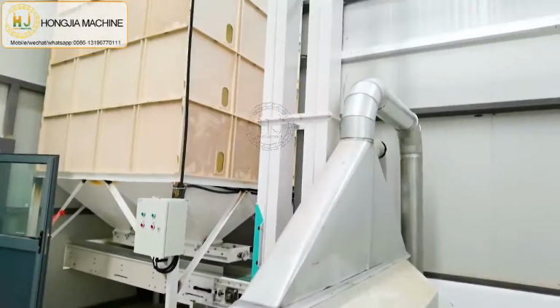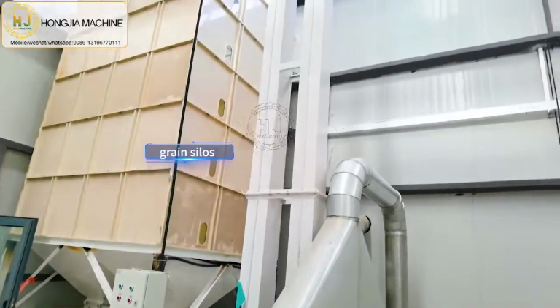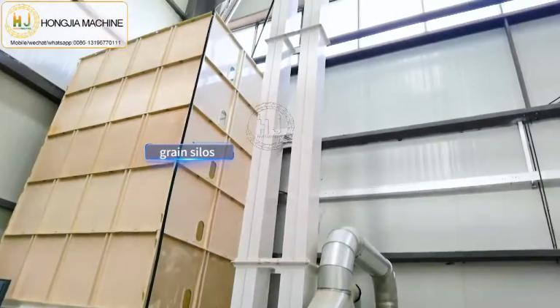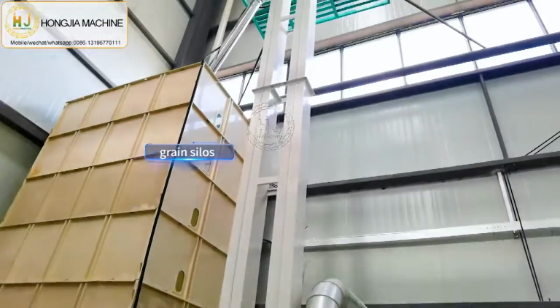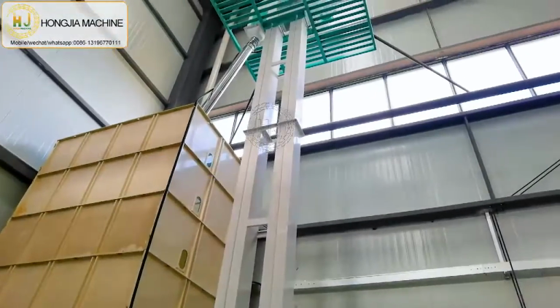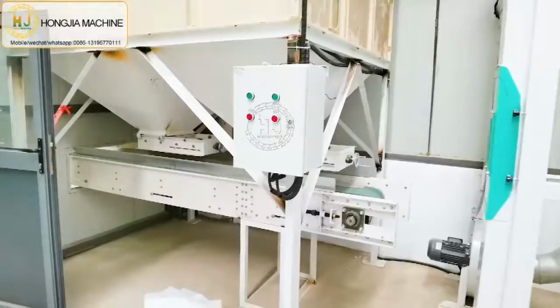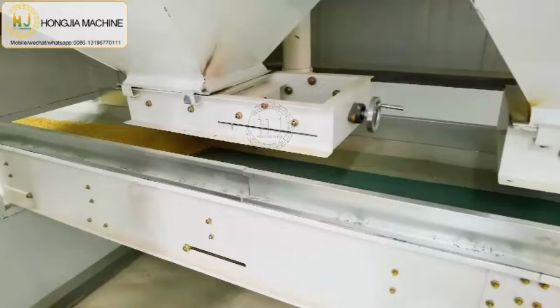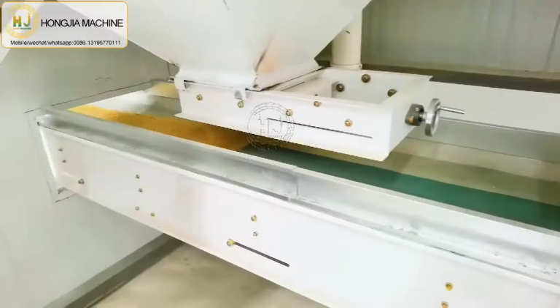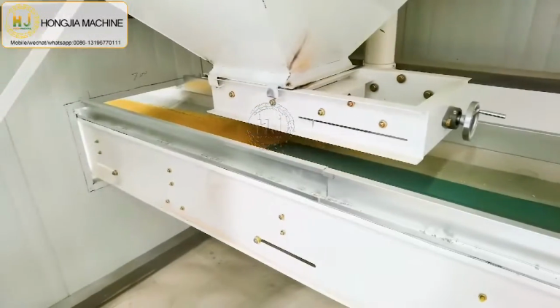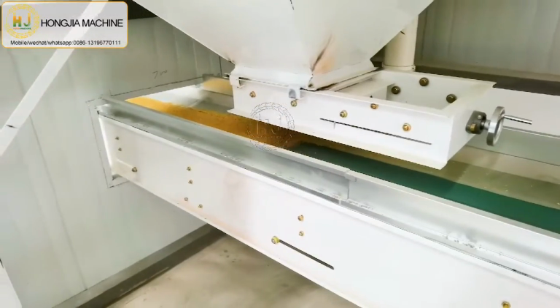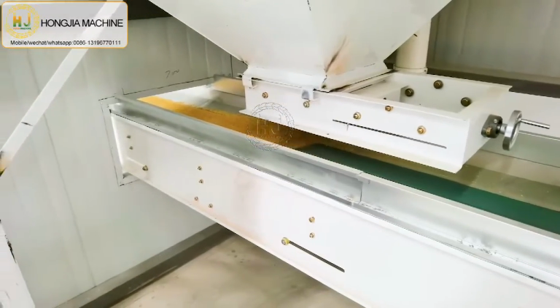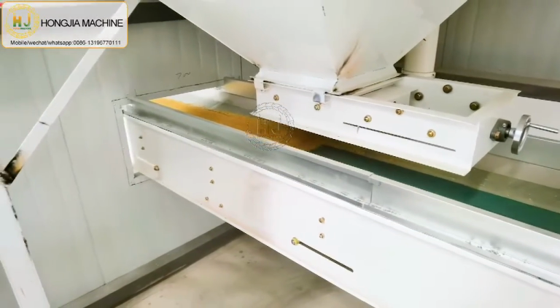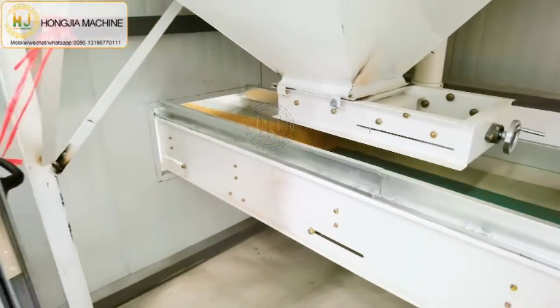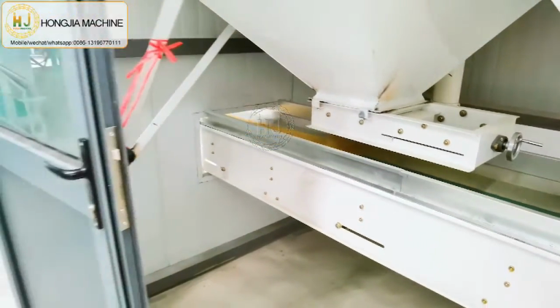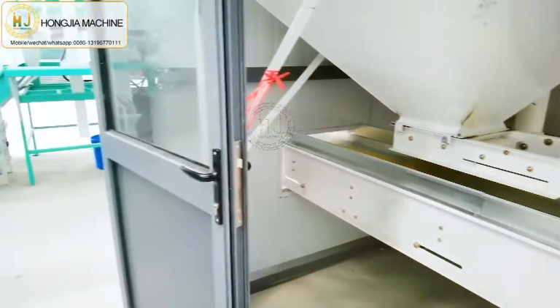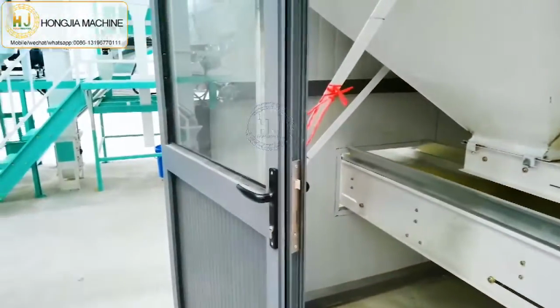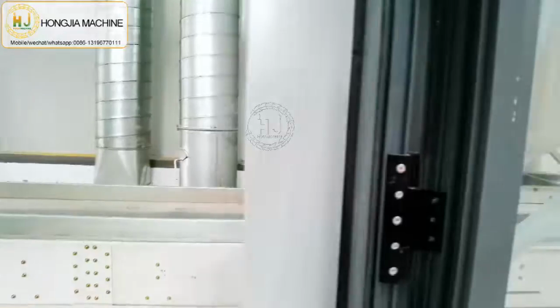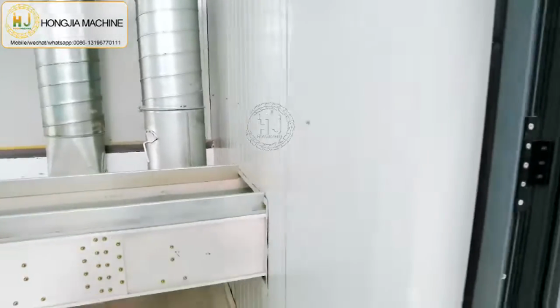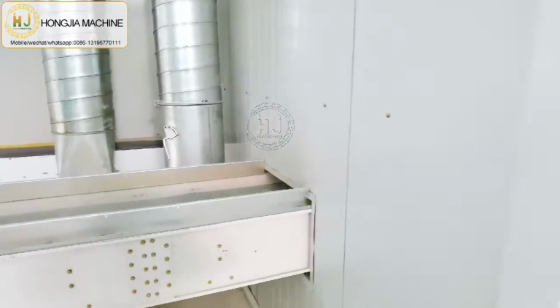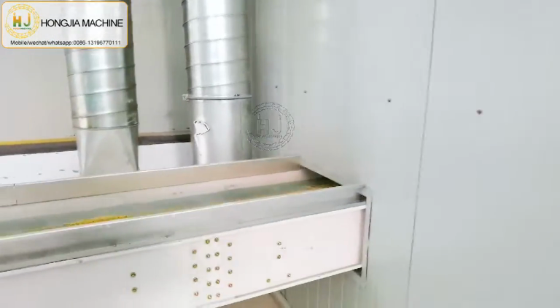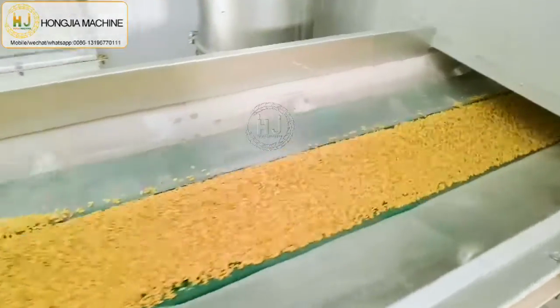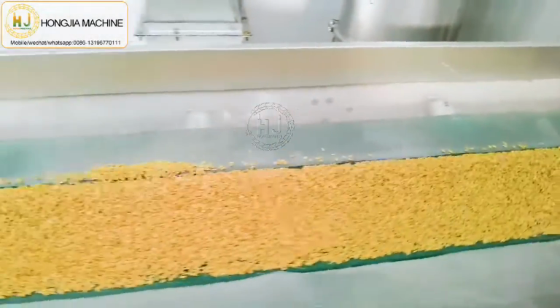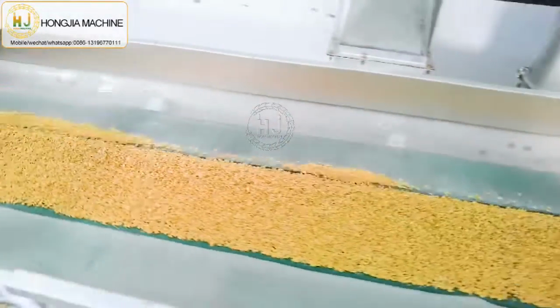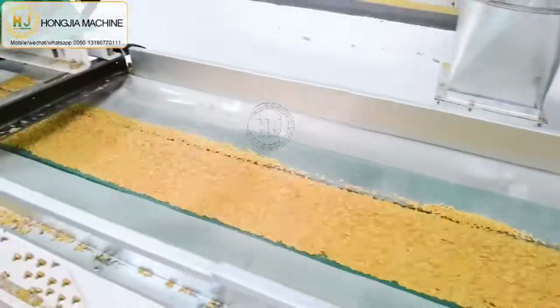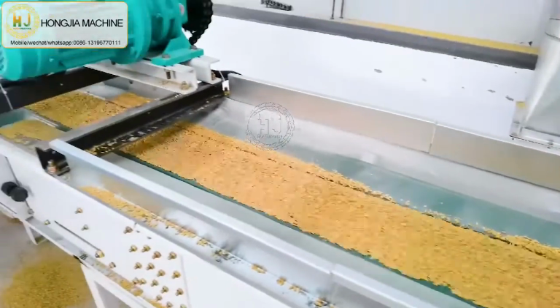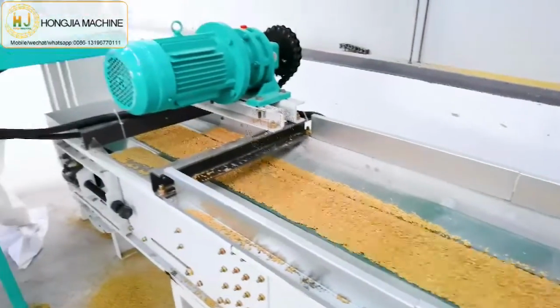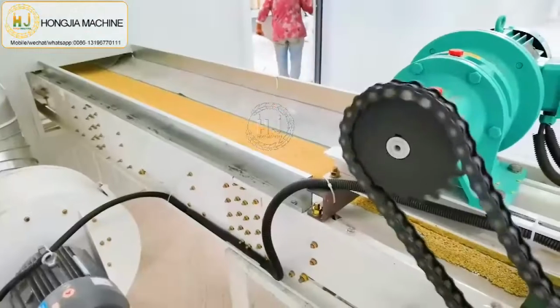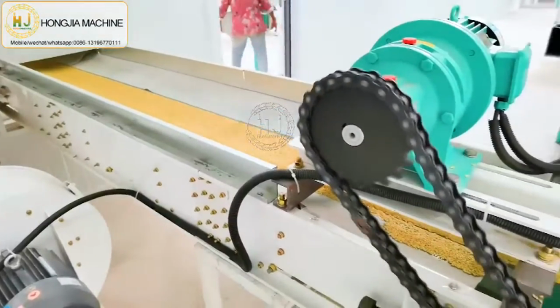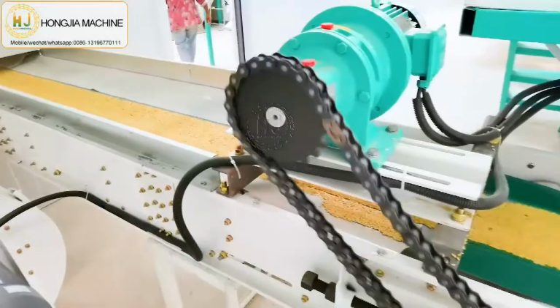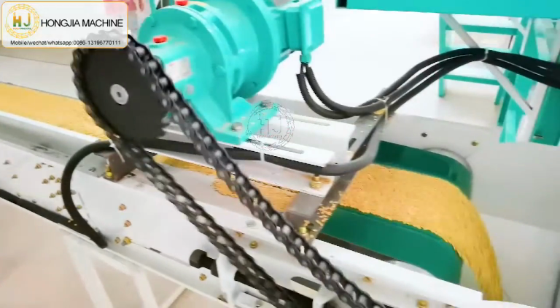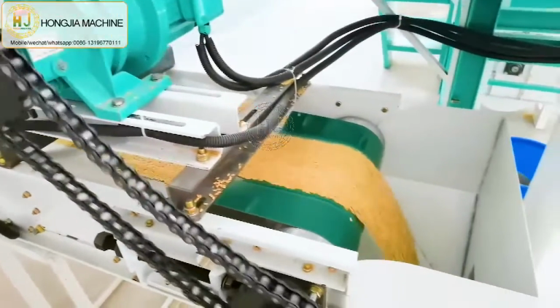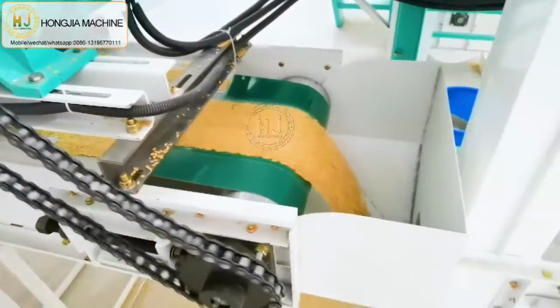This green silo is for the rice meal plant machine. The paddy will go directly from the belt conditioner to the elevator.